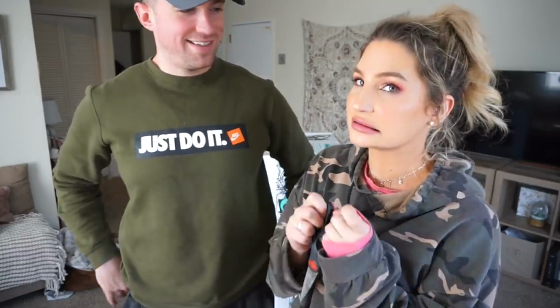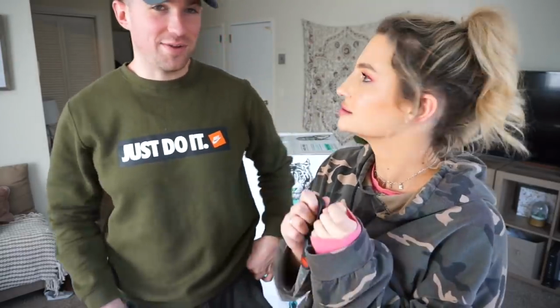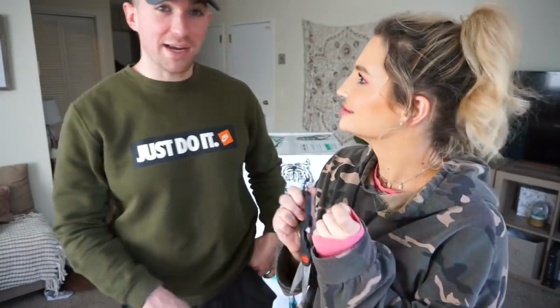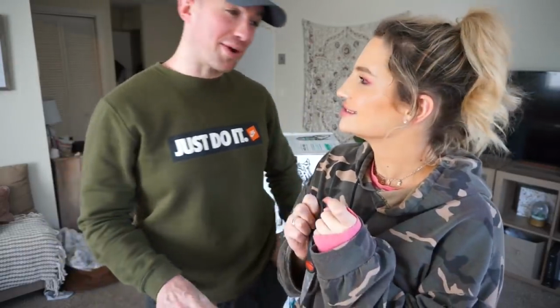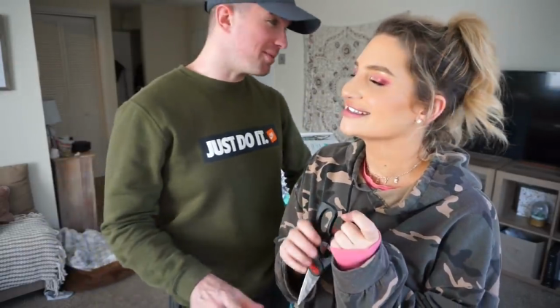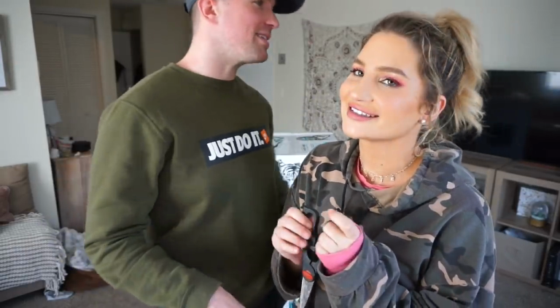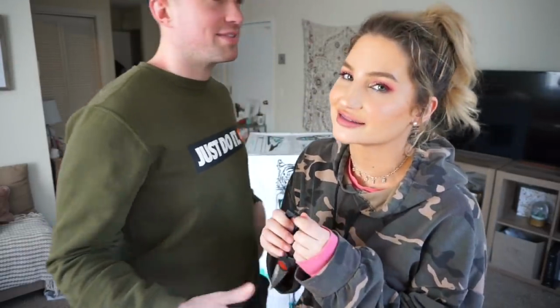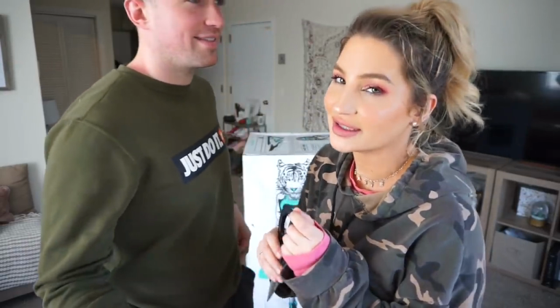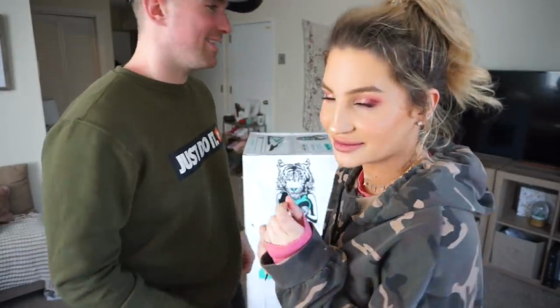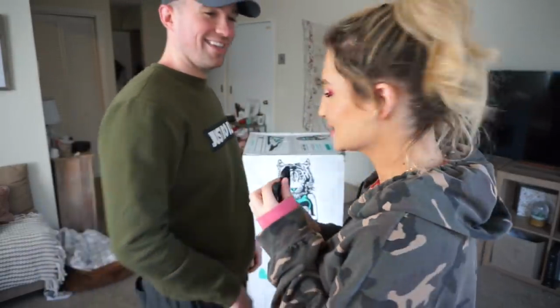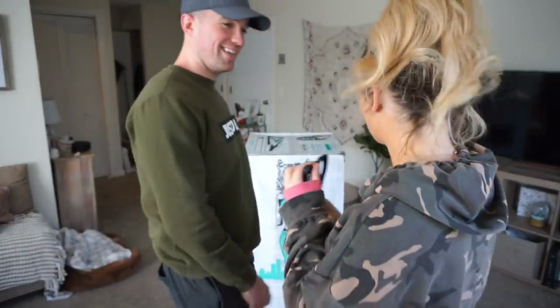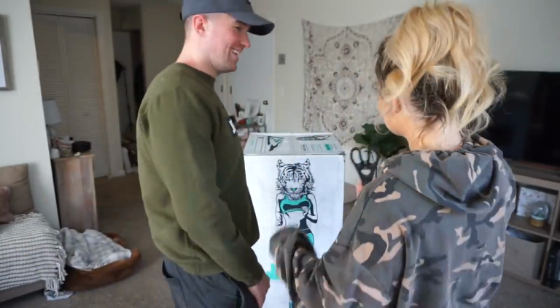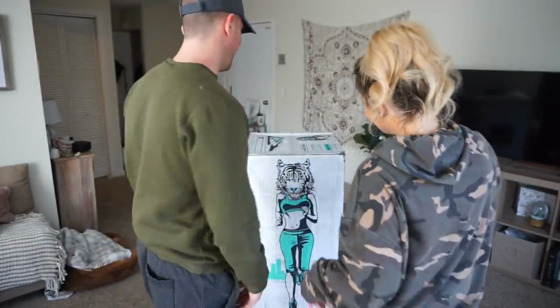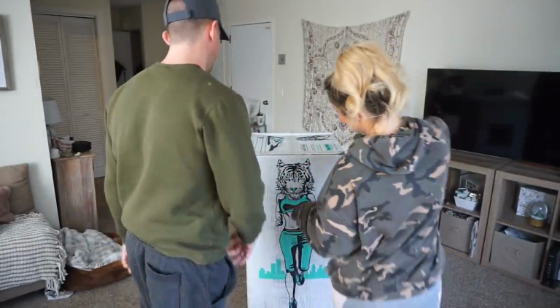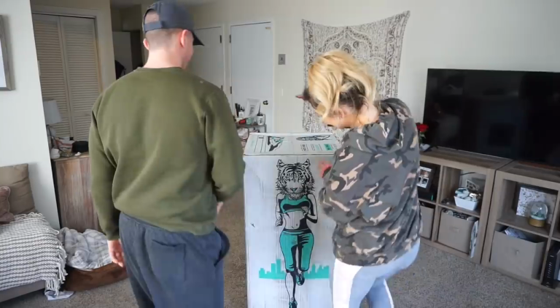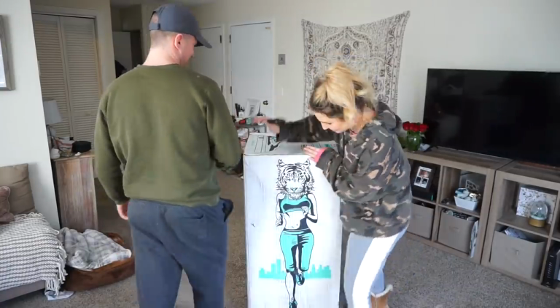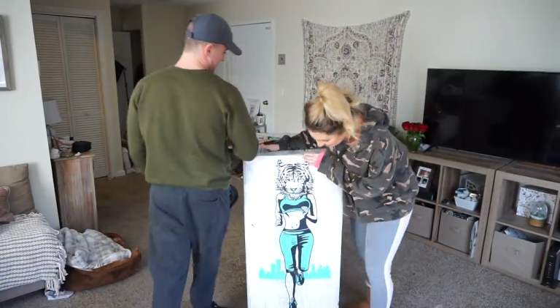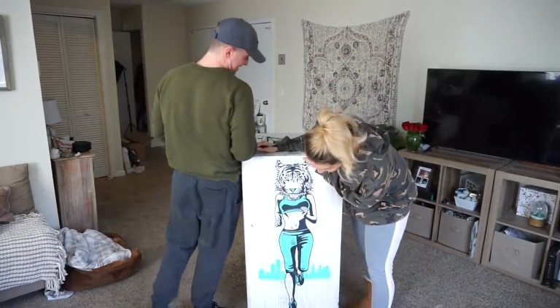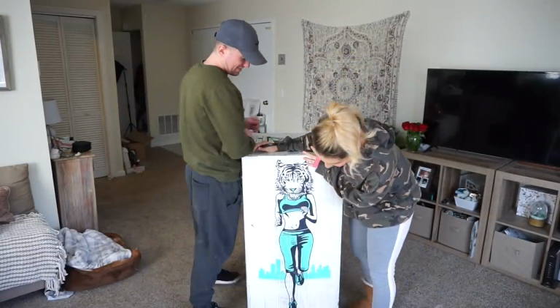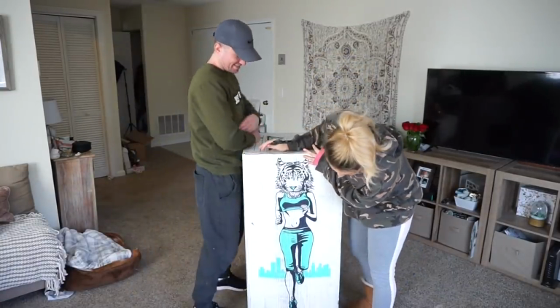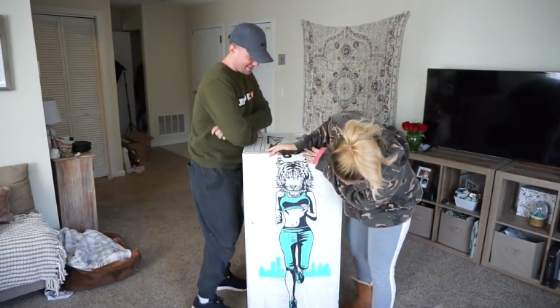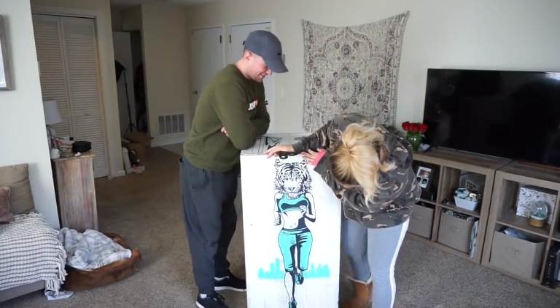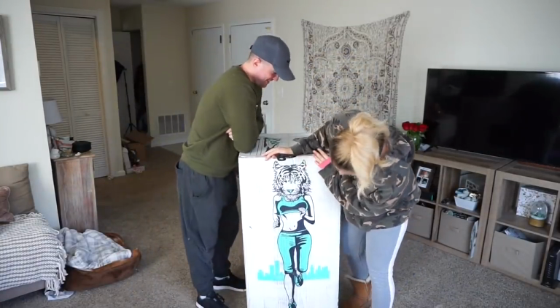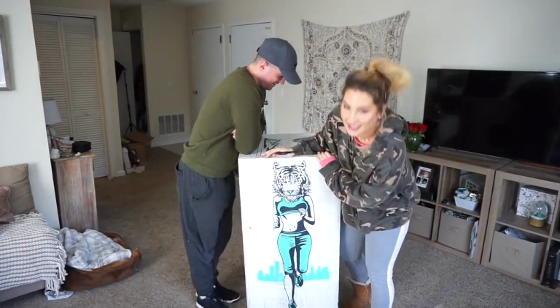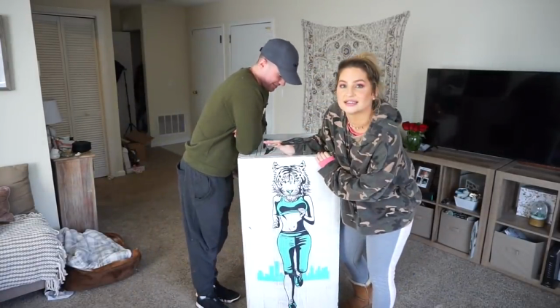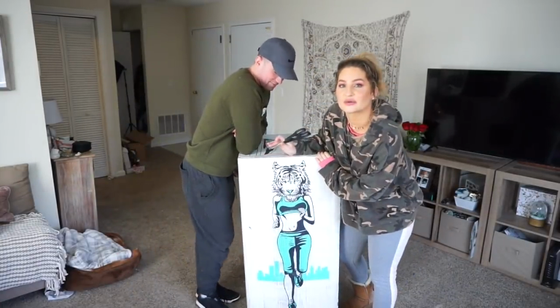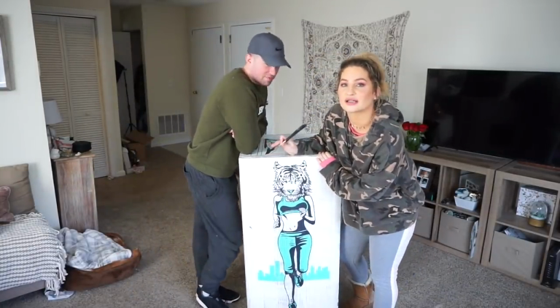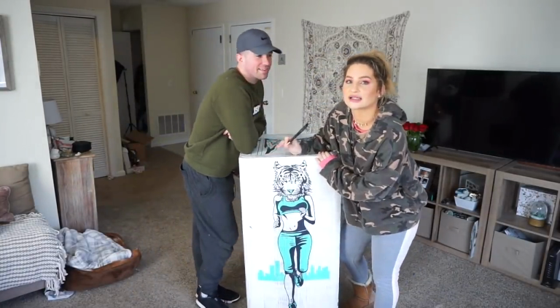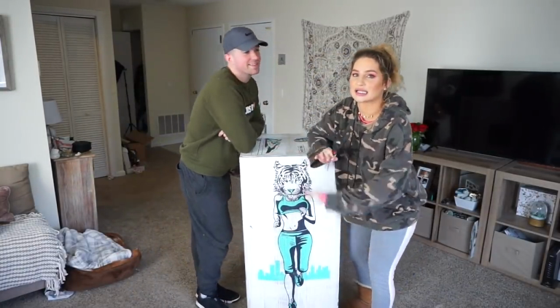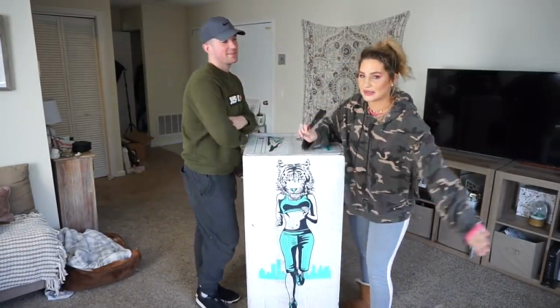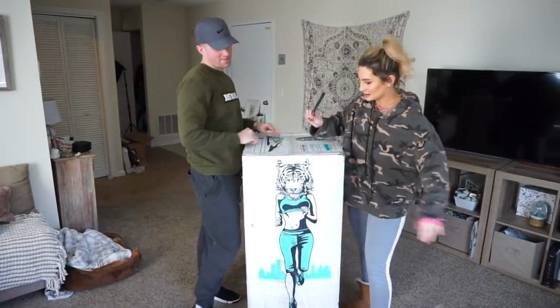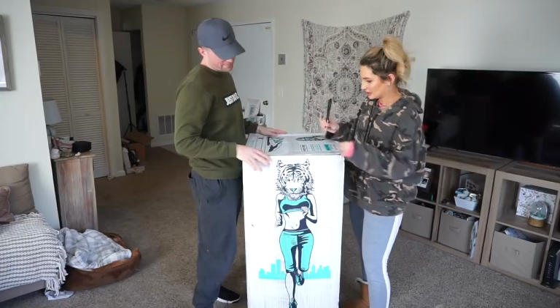He says he doesn't have a back problem, but we're going to unbox this. This is the box, it's pretty huge, and we're going to unbox it and expand this thing.